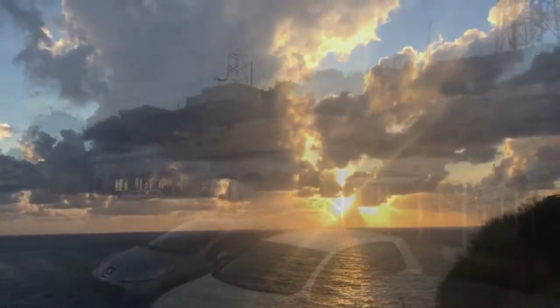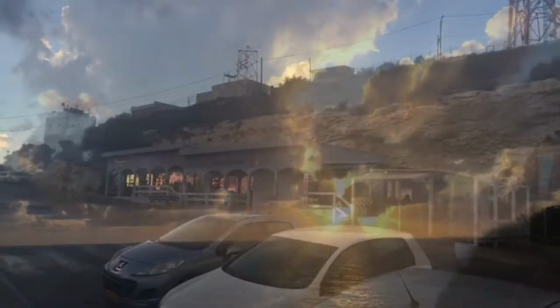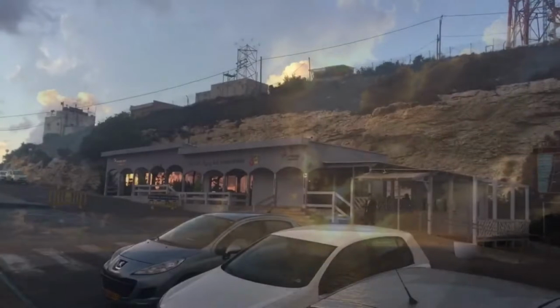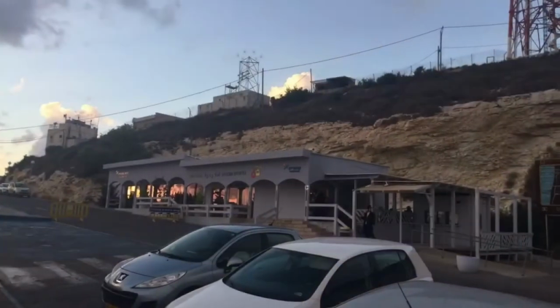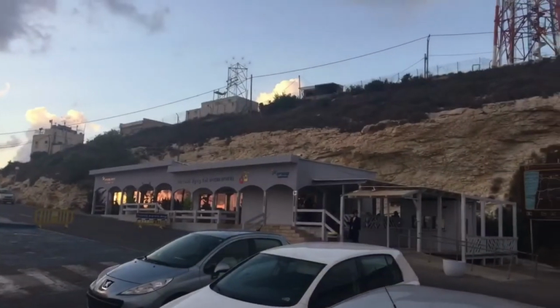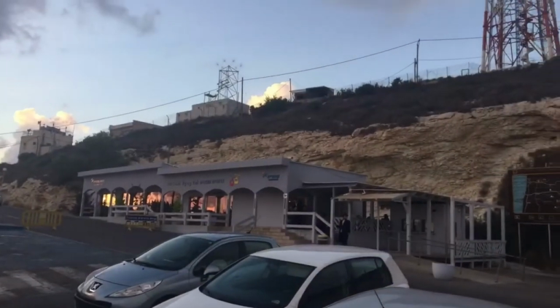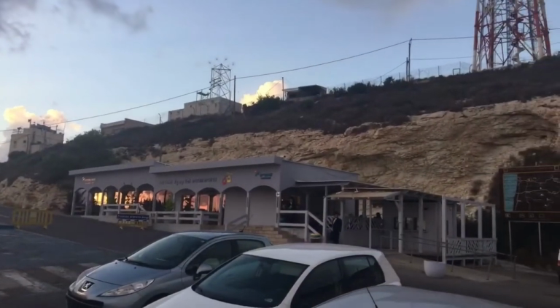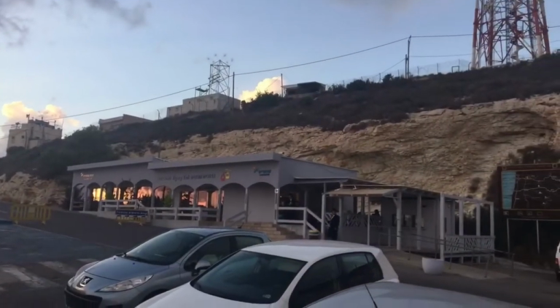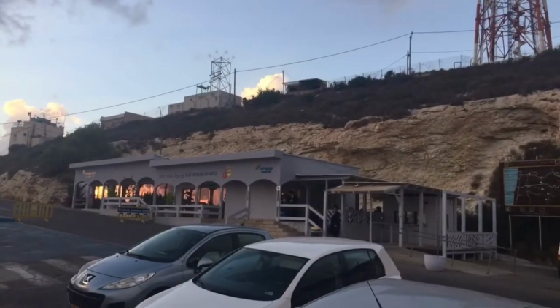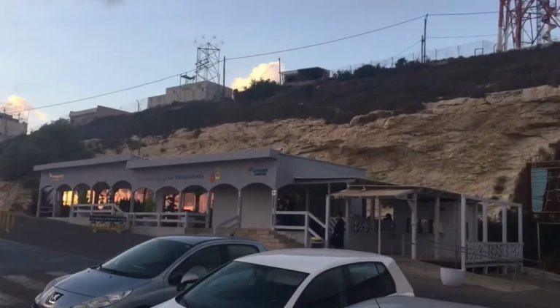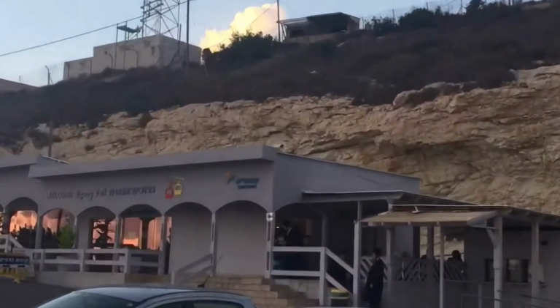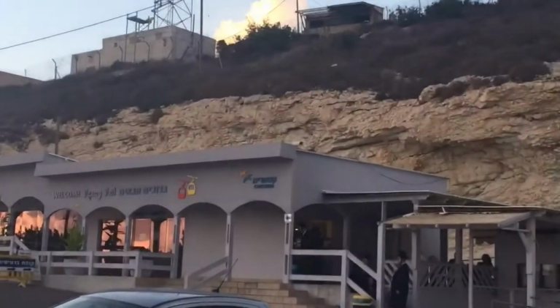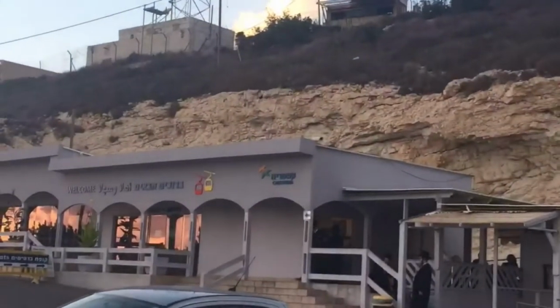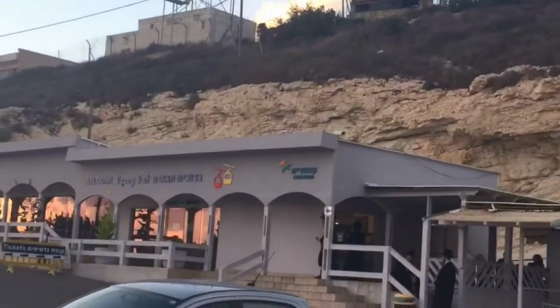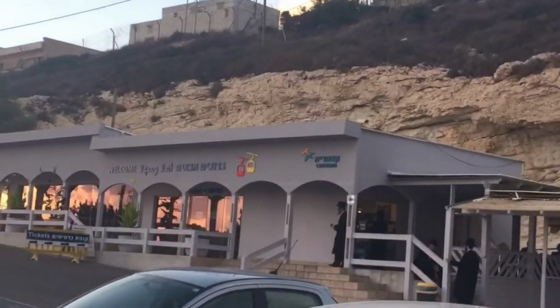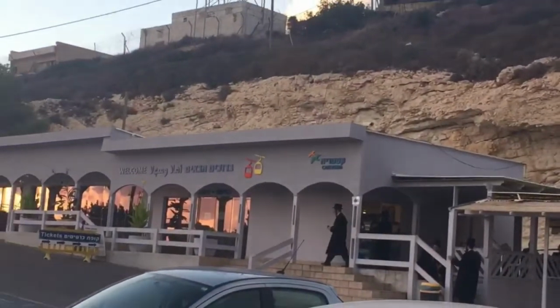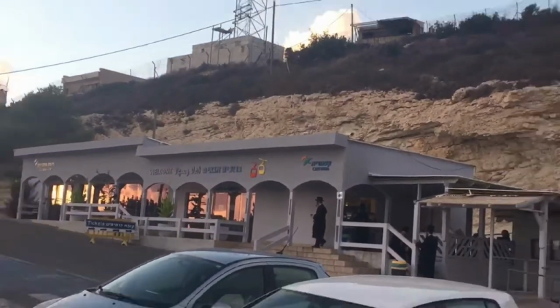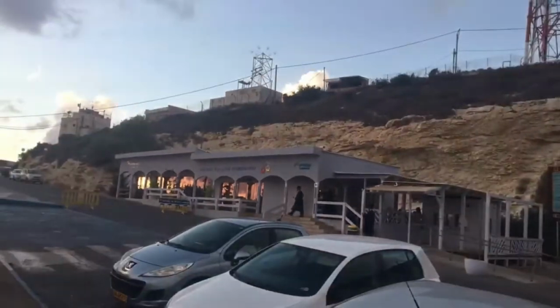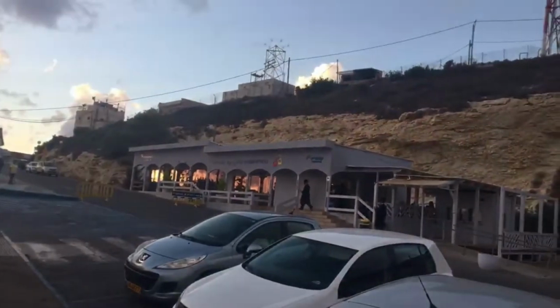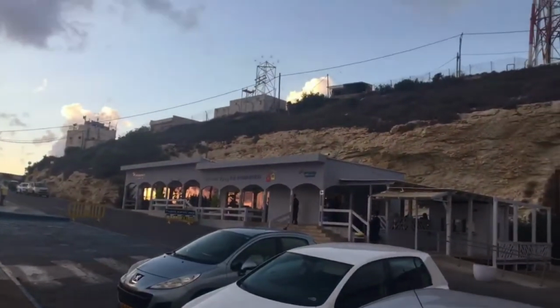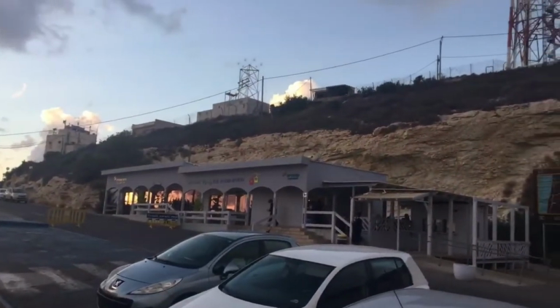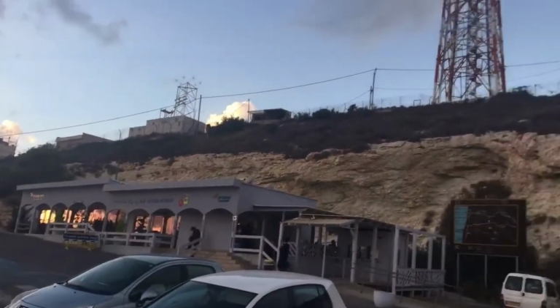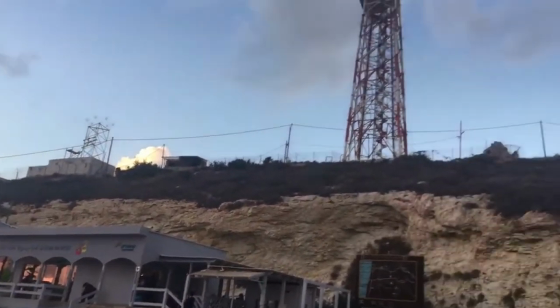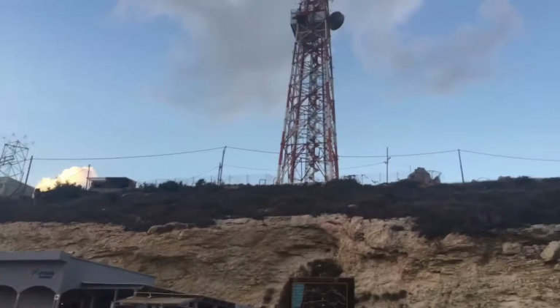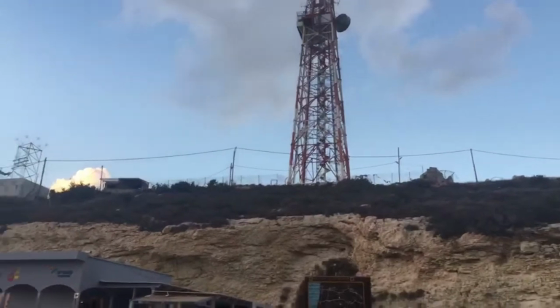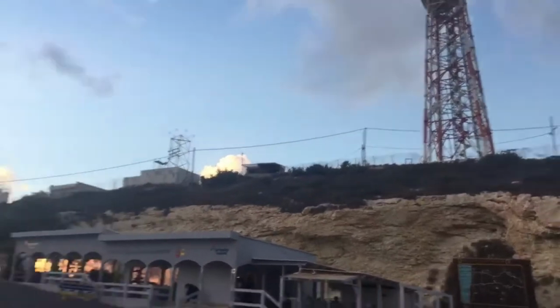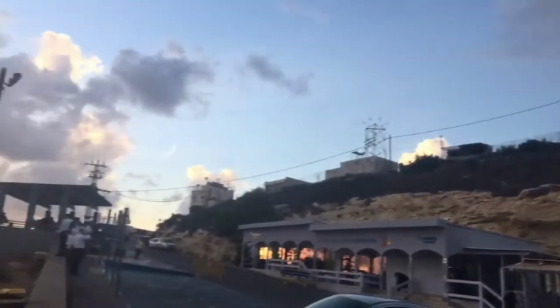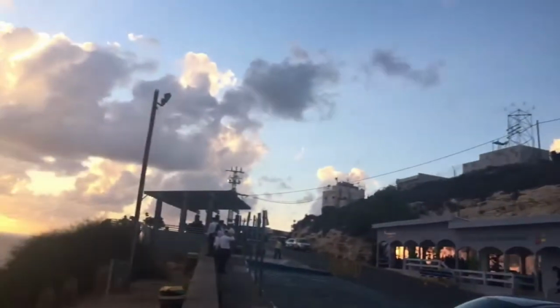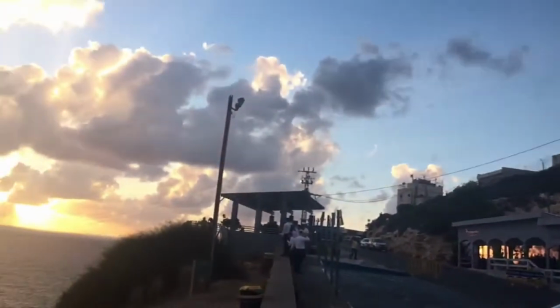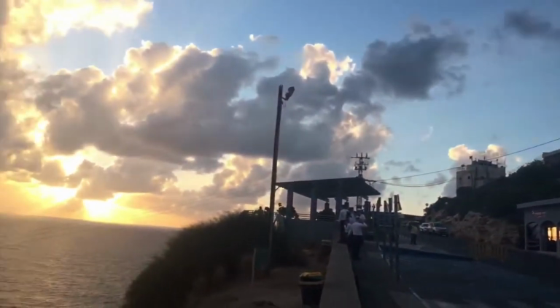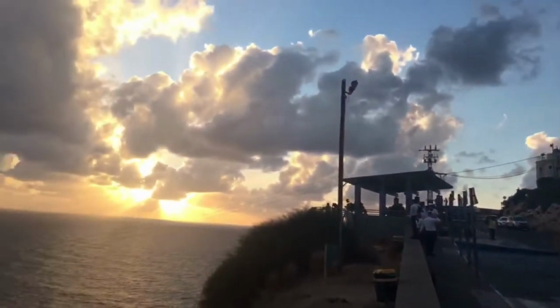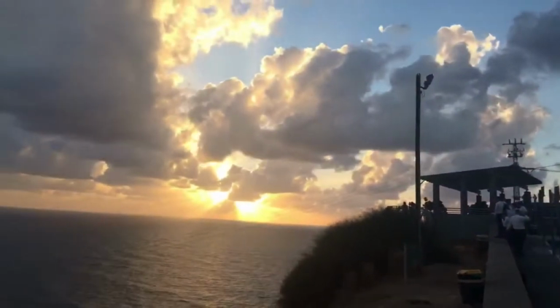Here is the border of Lebanon. I'm in the northernmost part of Israel. Check out the sunset.